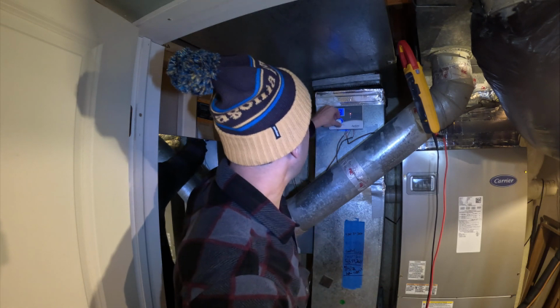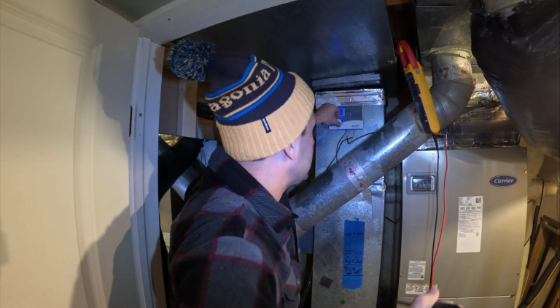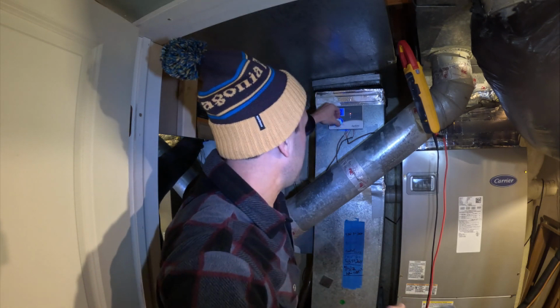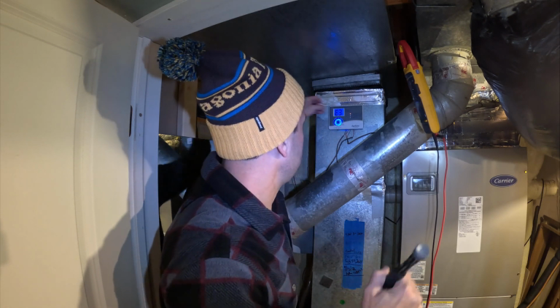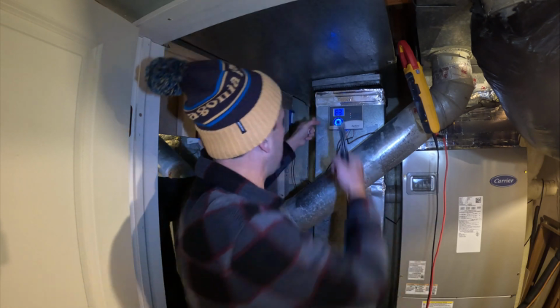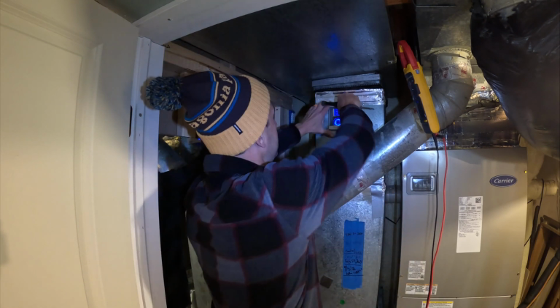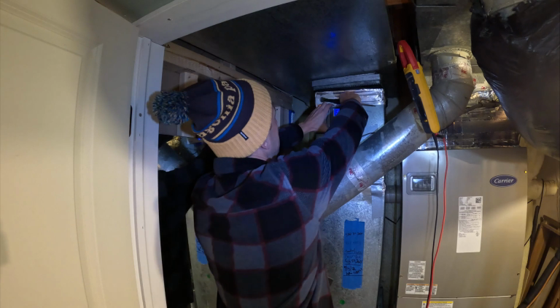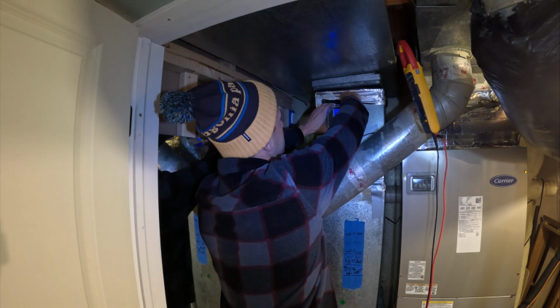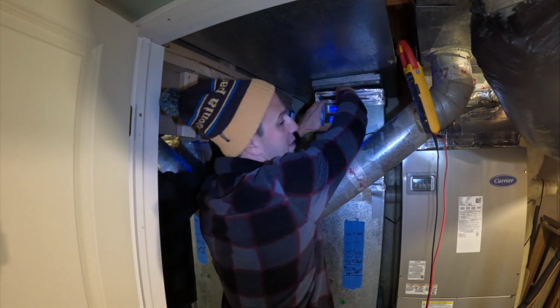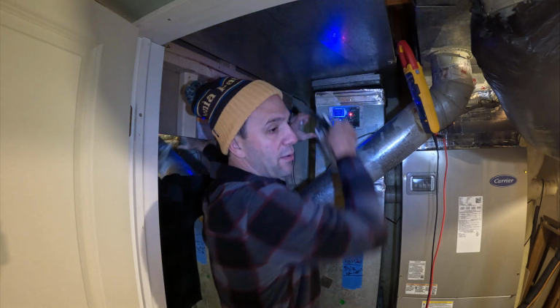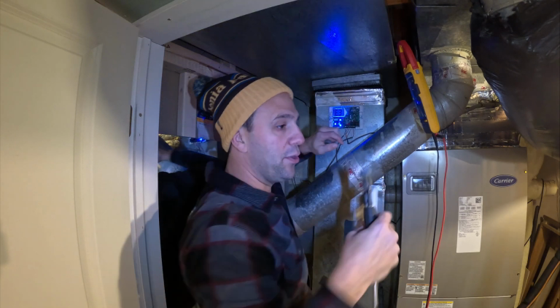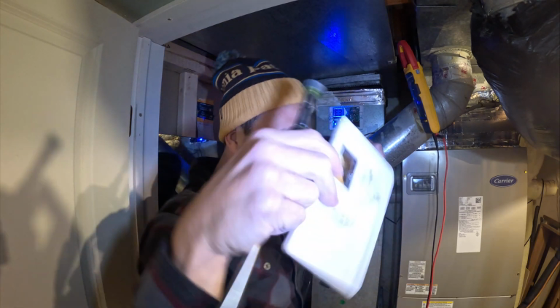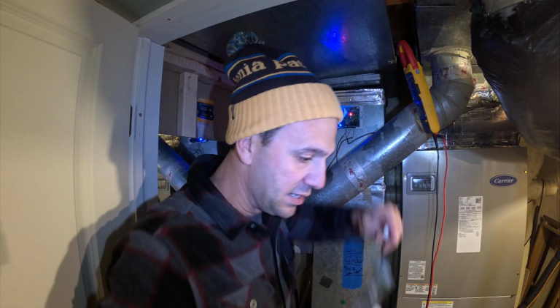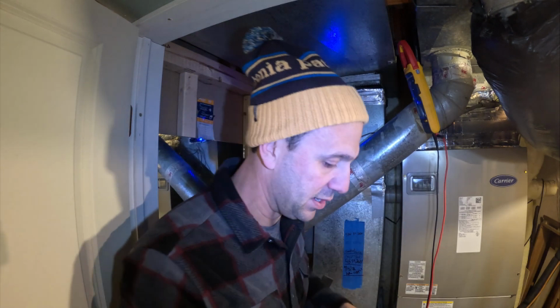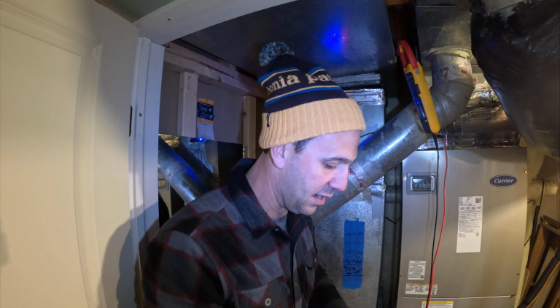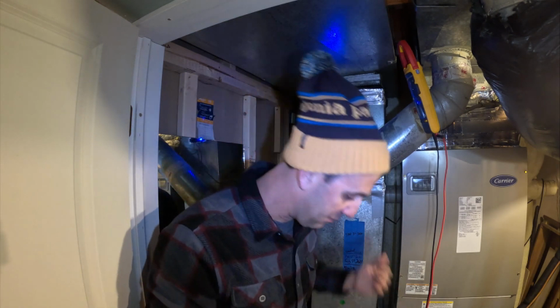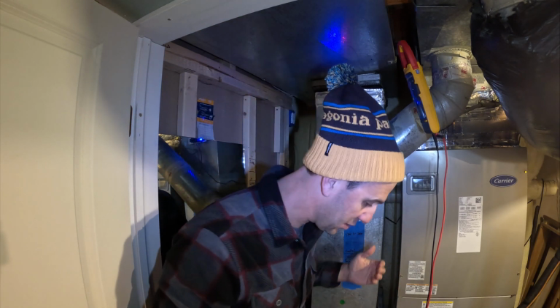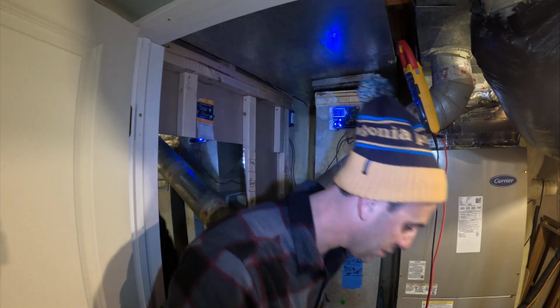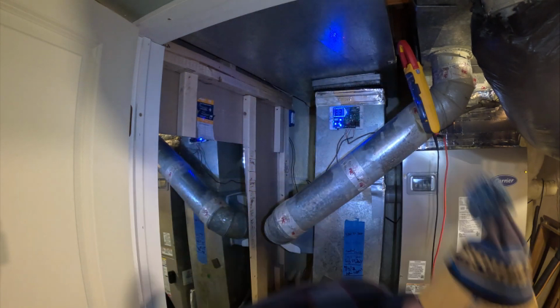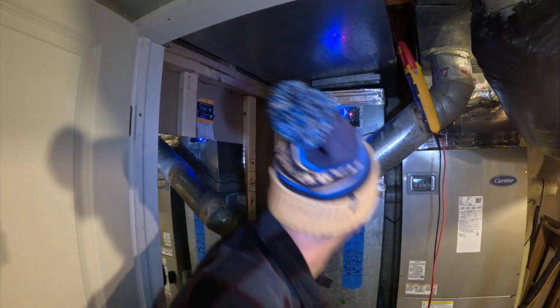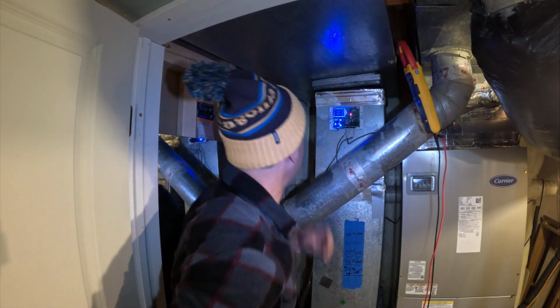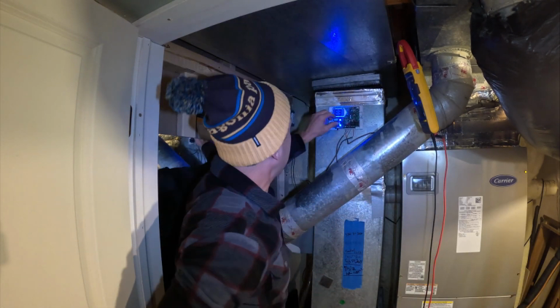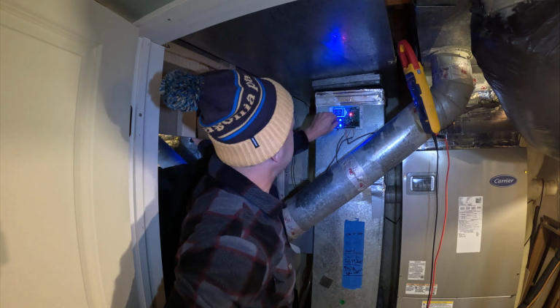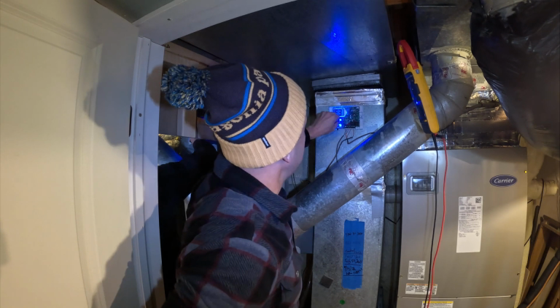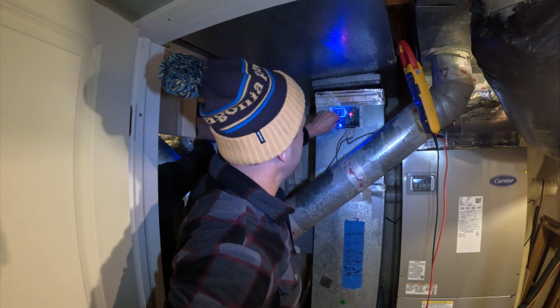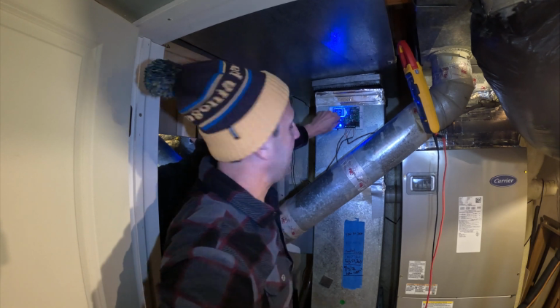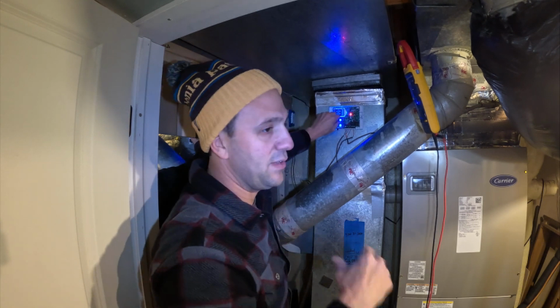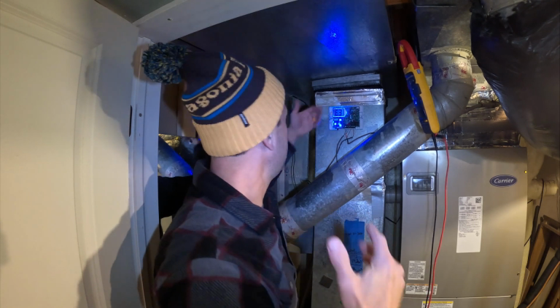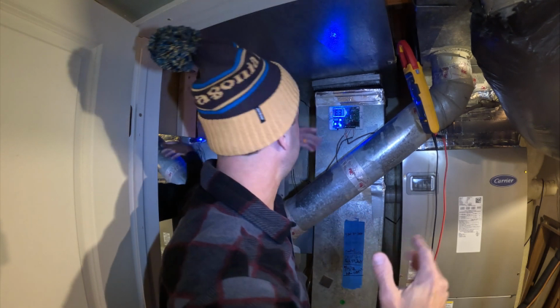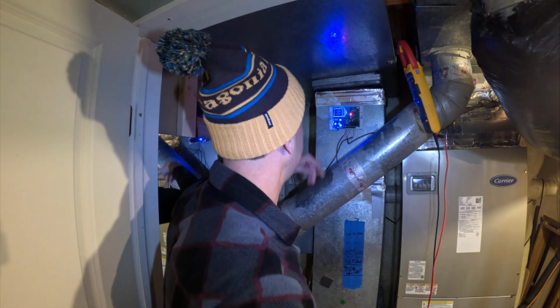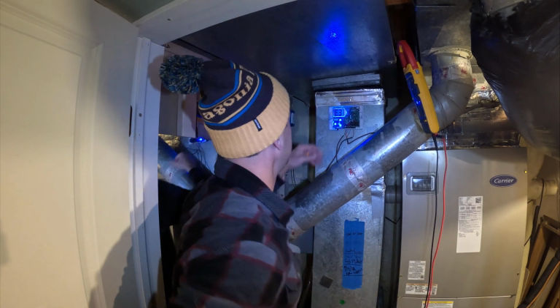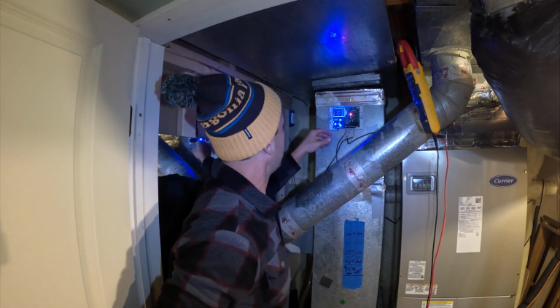Maybe this is something that you might run into. I made a video — I'll put a link where I fixed this a few years ago. And sometimes you can actually just move it to reset and it'll reset, but this one's not going to work that way.